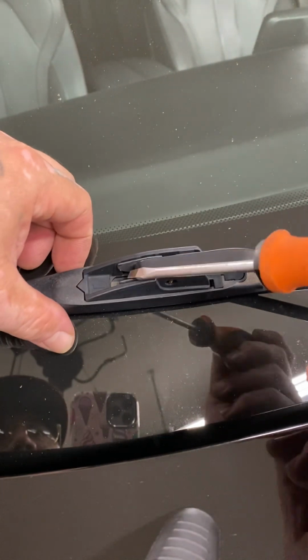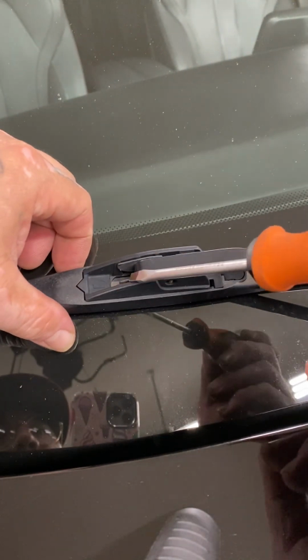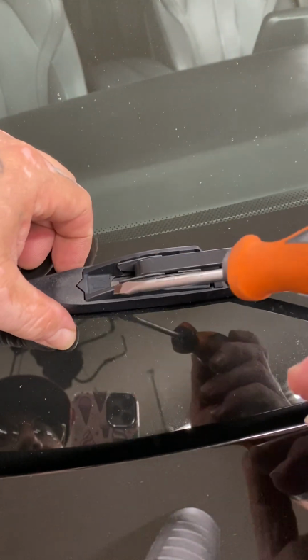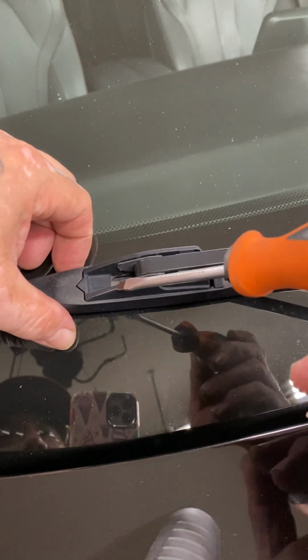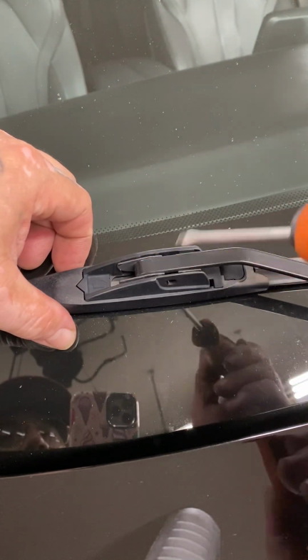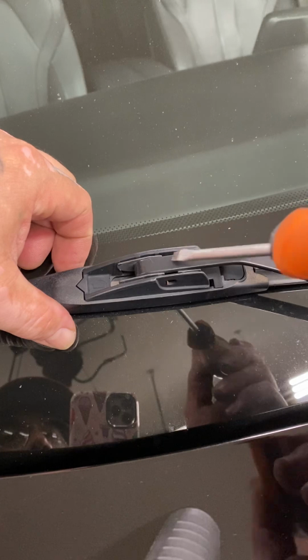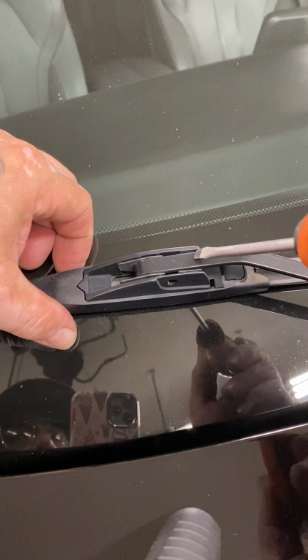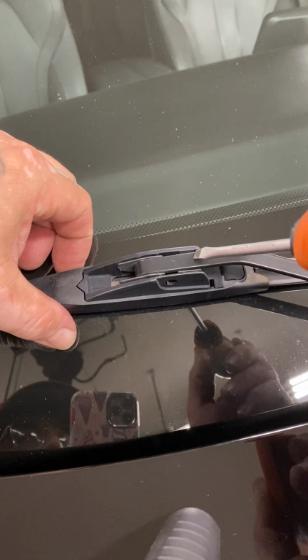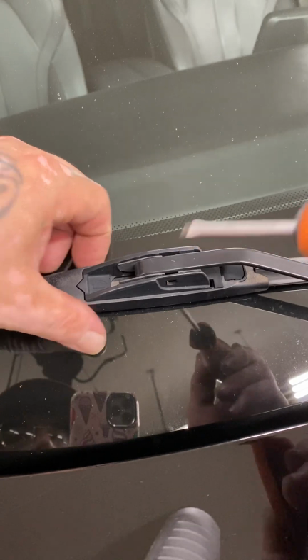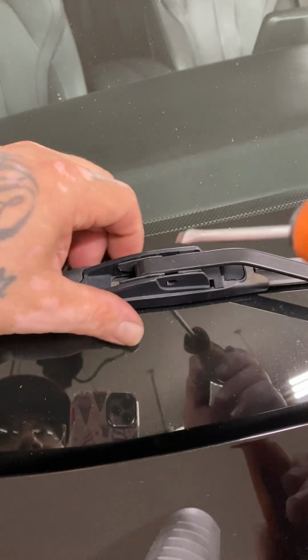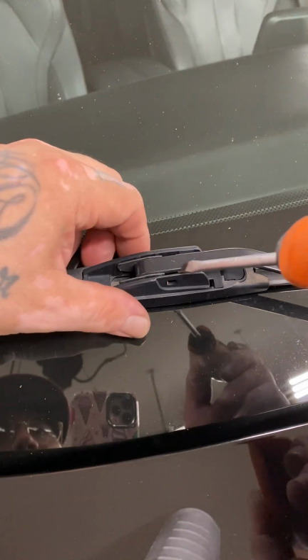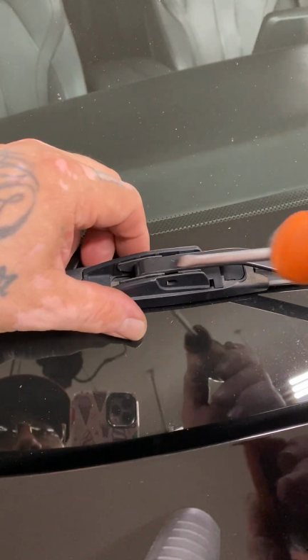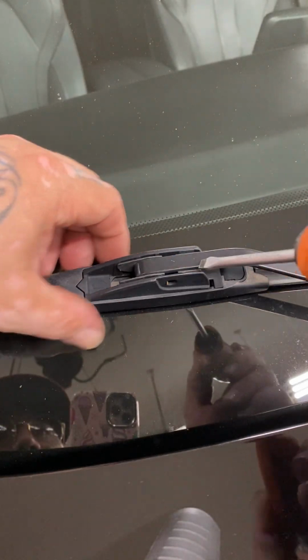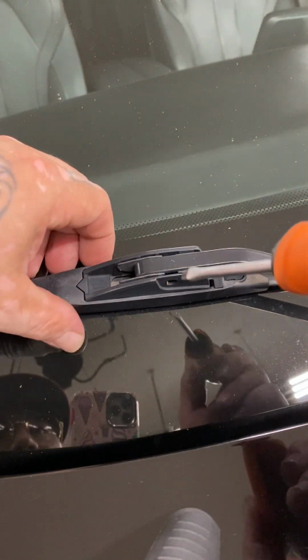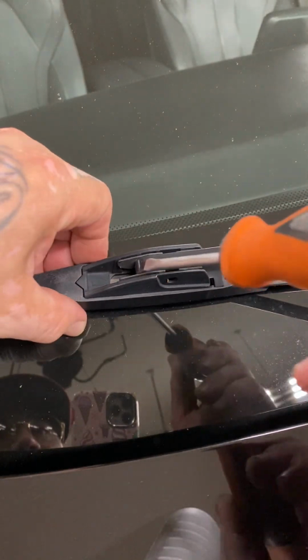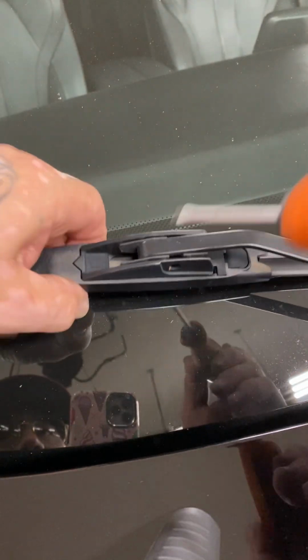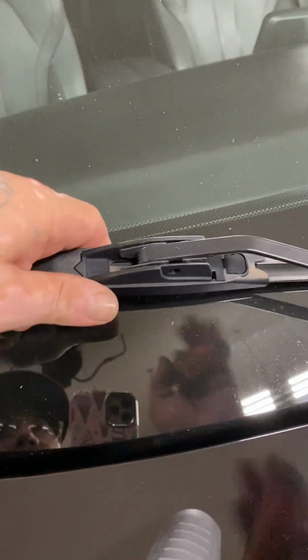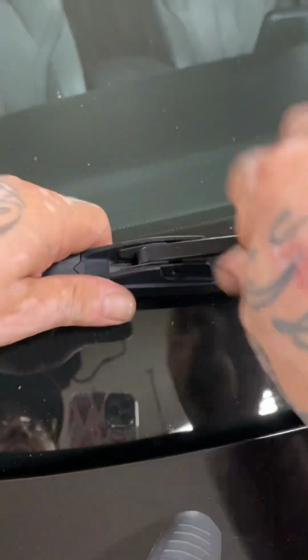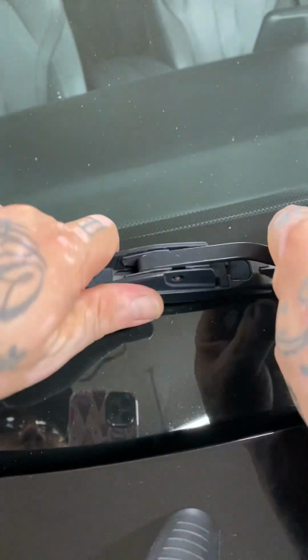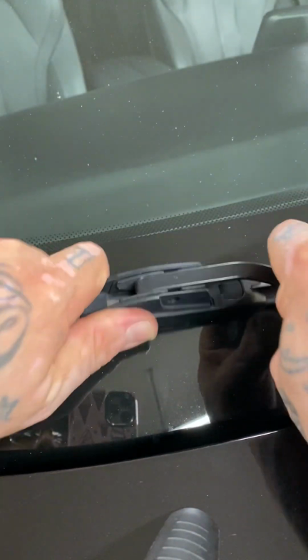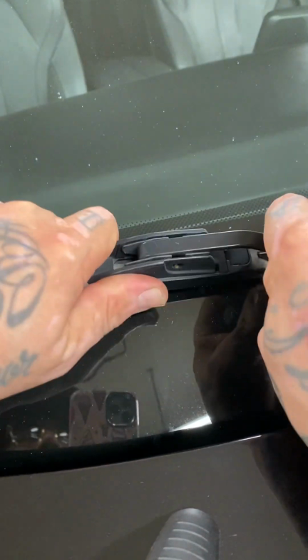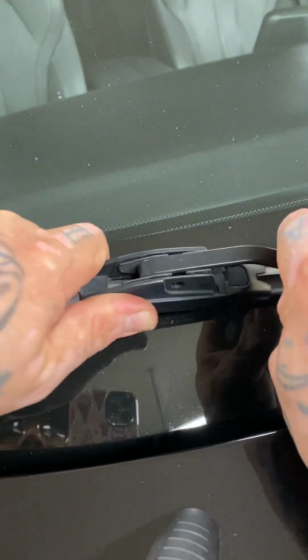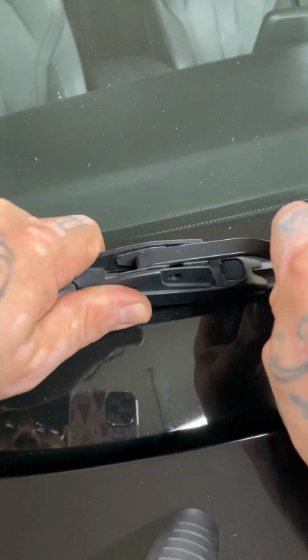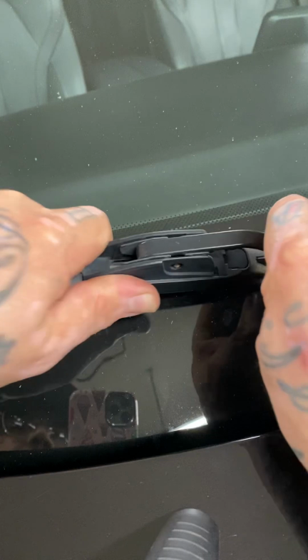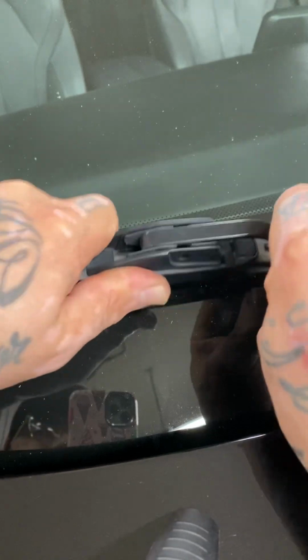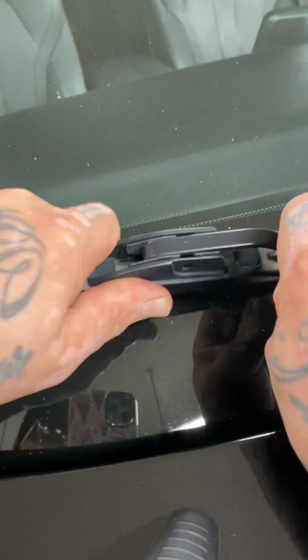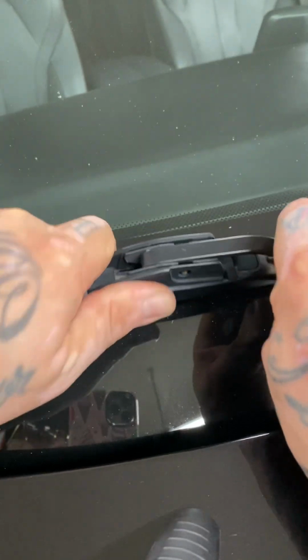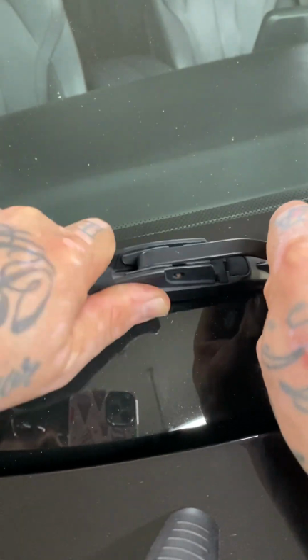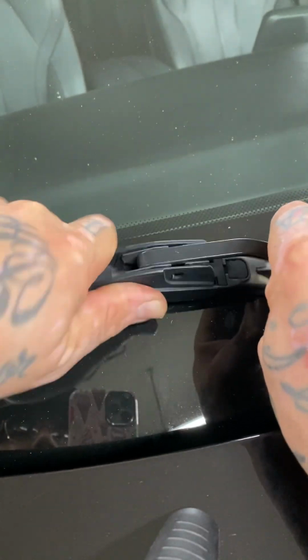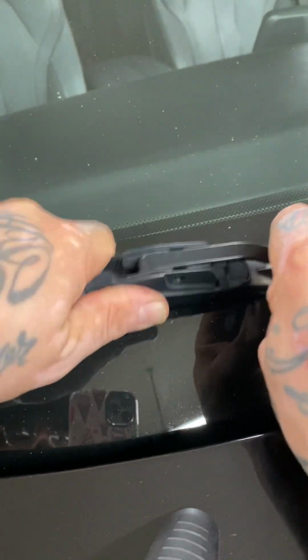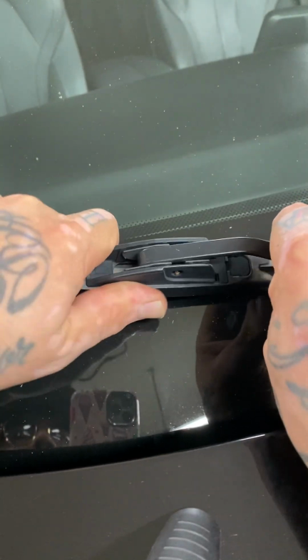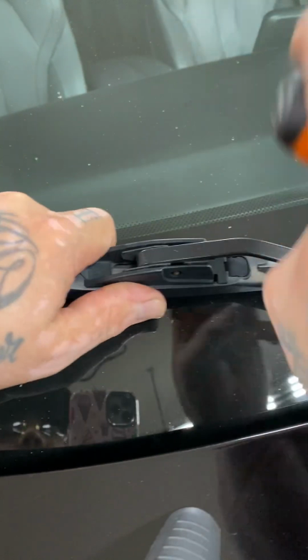These blades are plastic and this arm is metal. What tends to happen over time is they melt together. So what I usually do is try to break them free — I'll just shake them a little bit, move them a little bit.